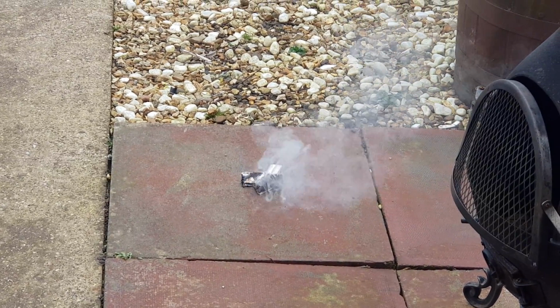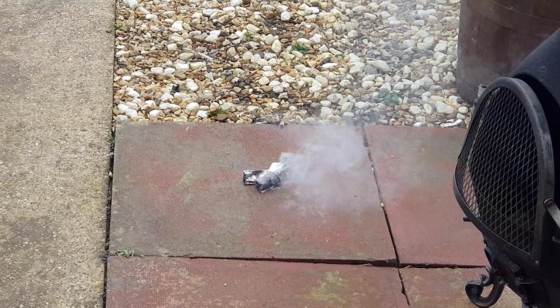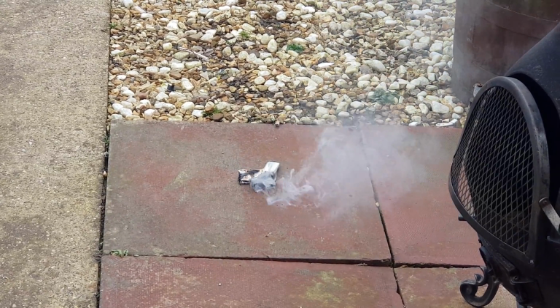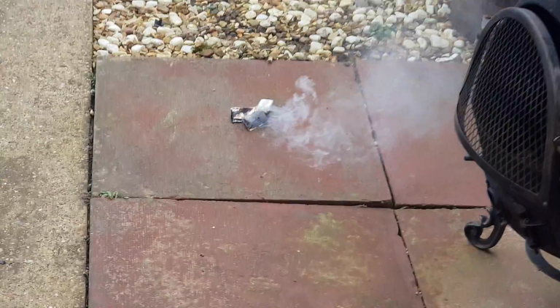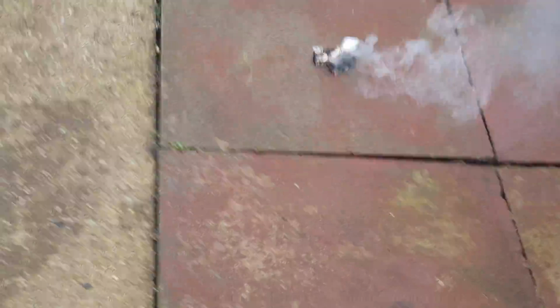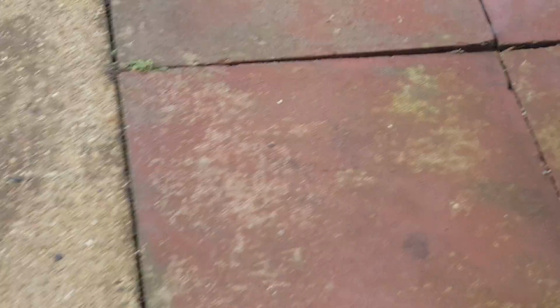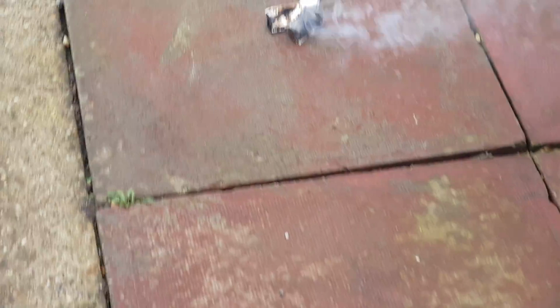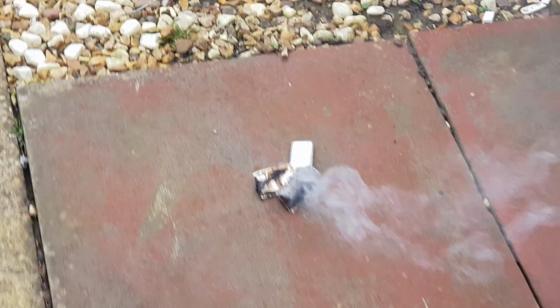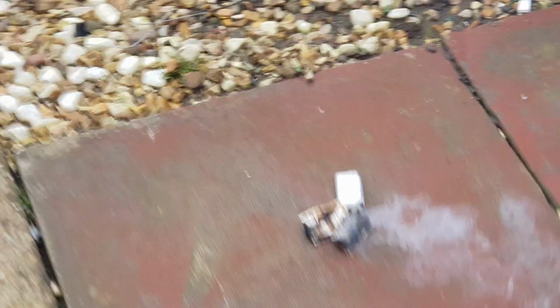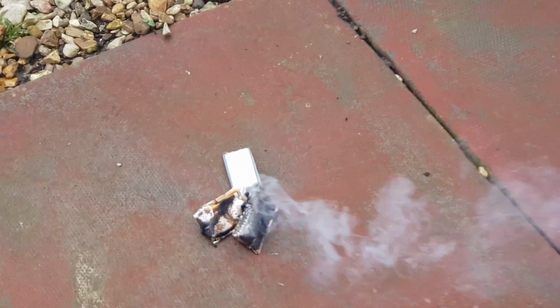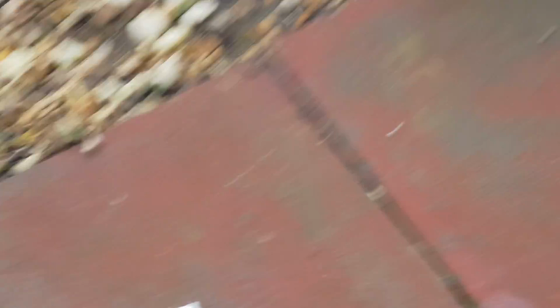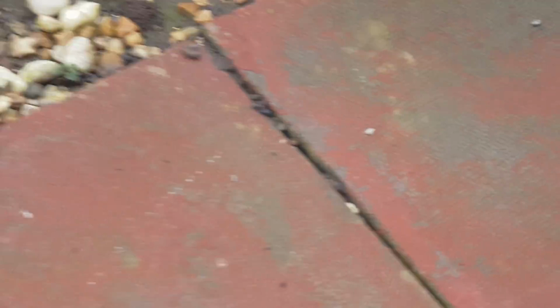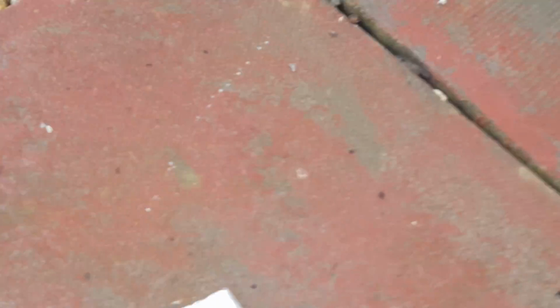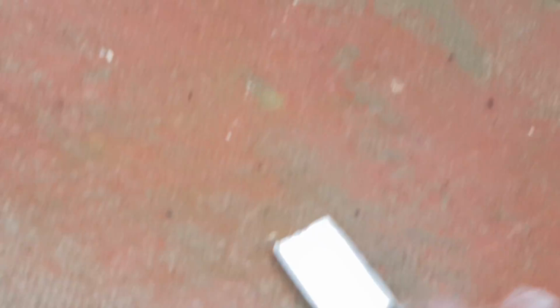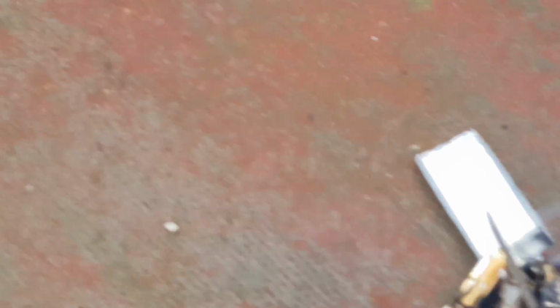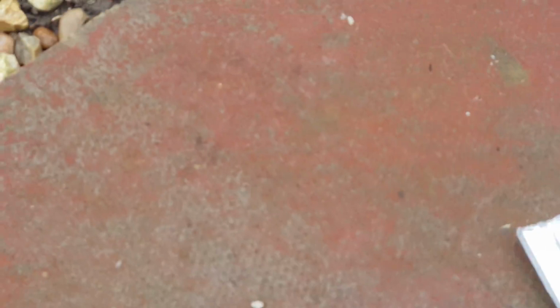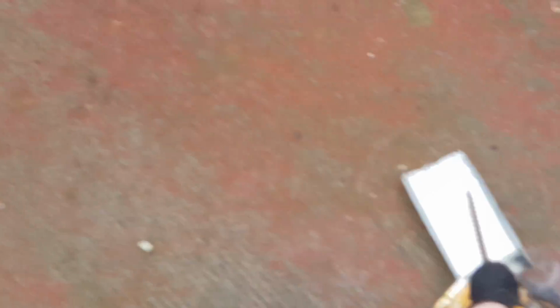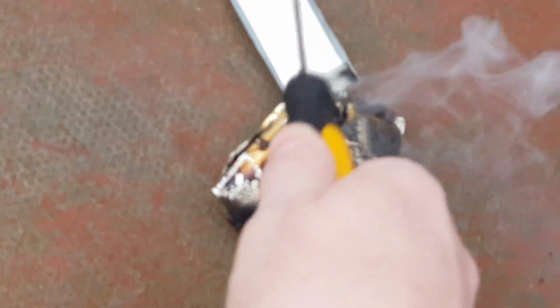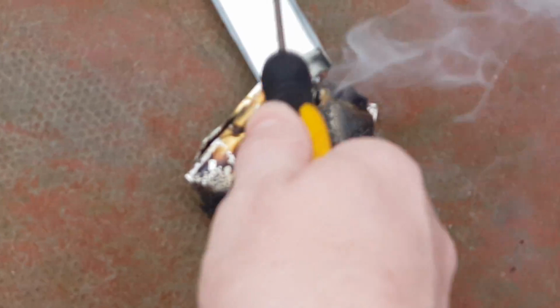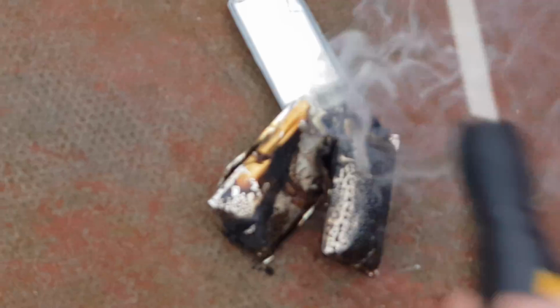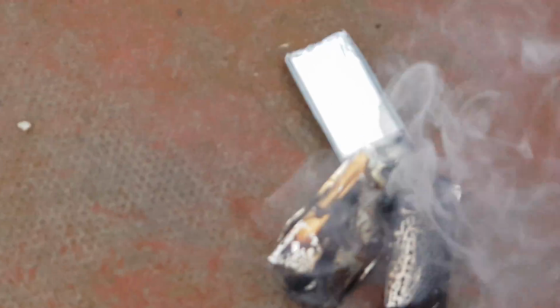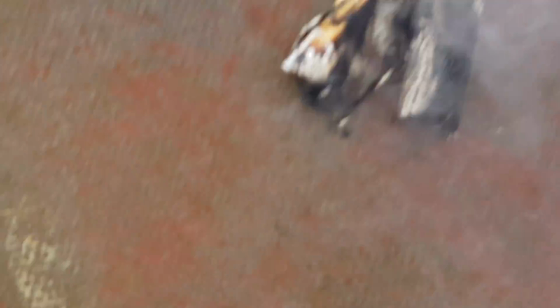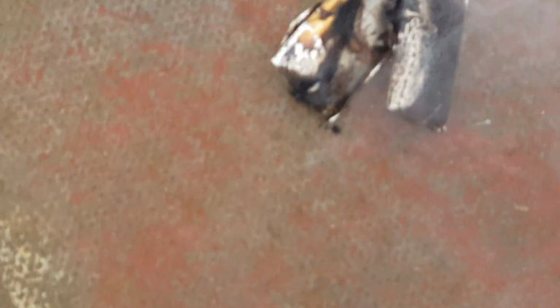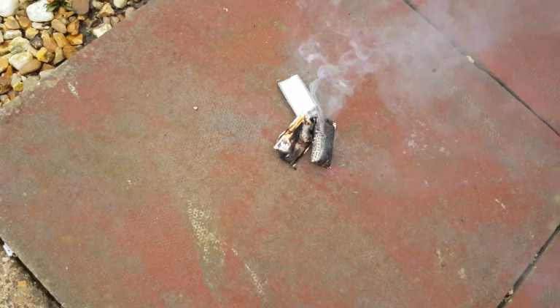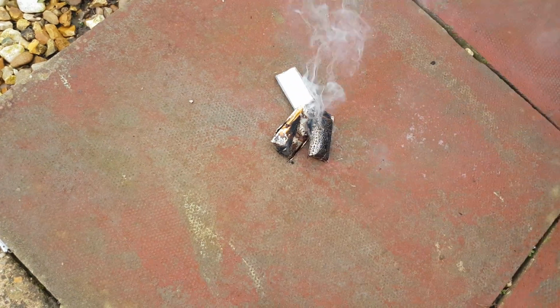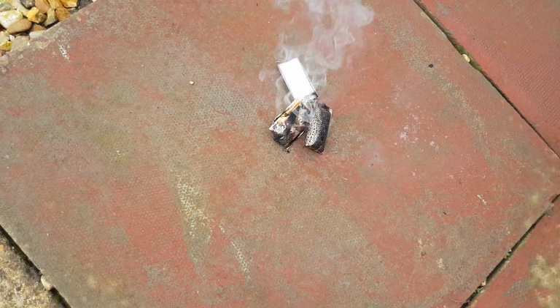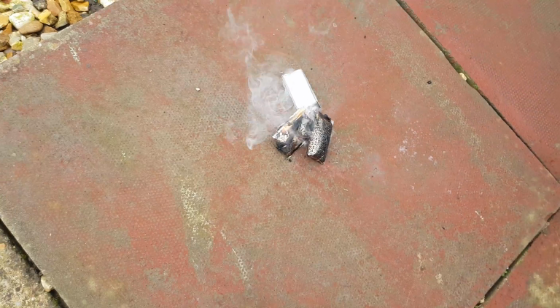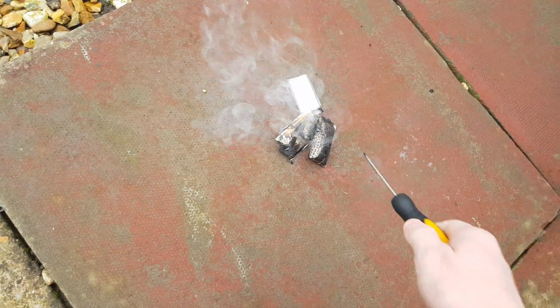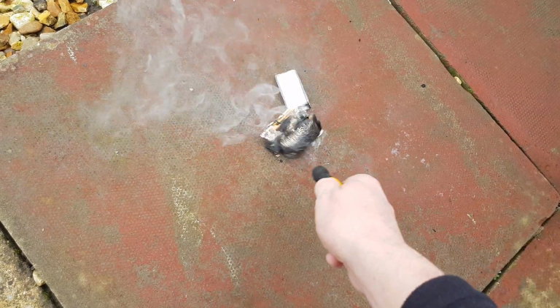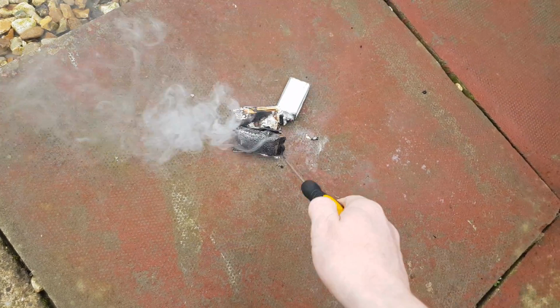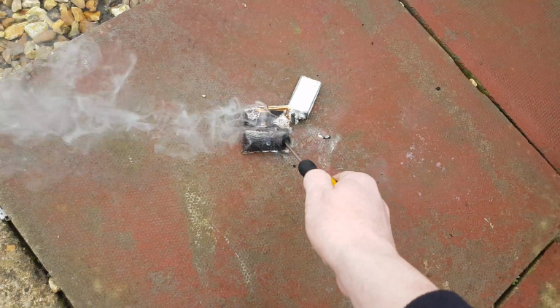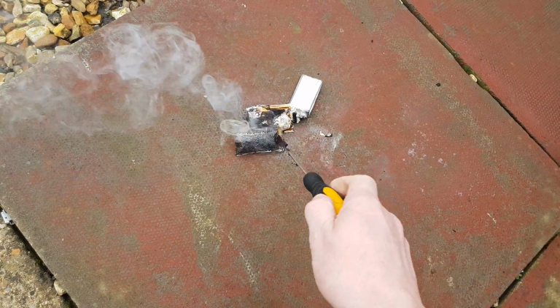See the third cell unfortunately didn't have any charge in it, that's why.